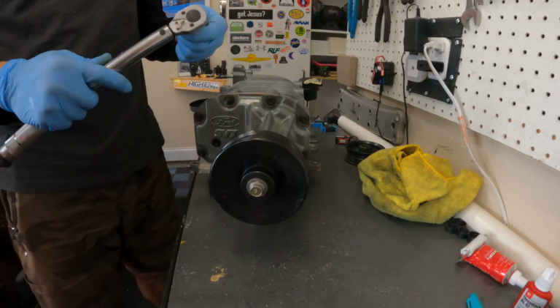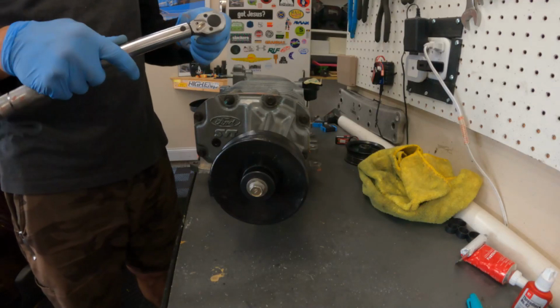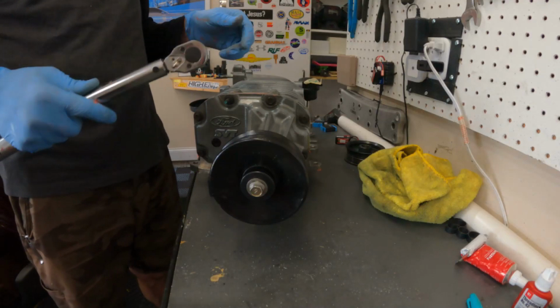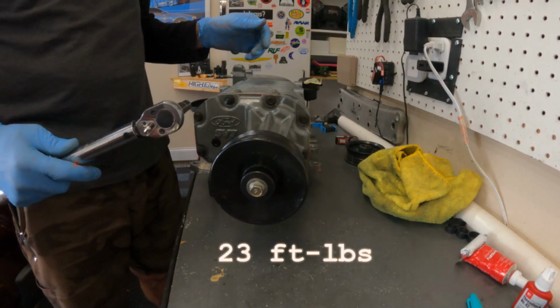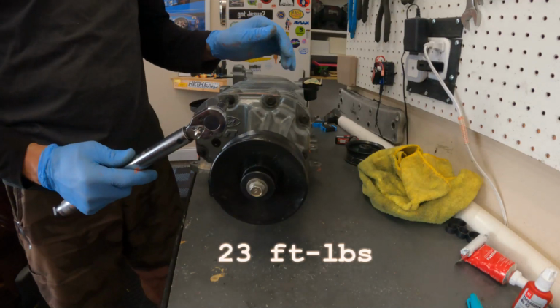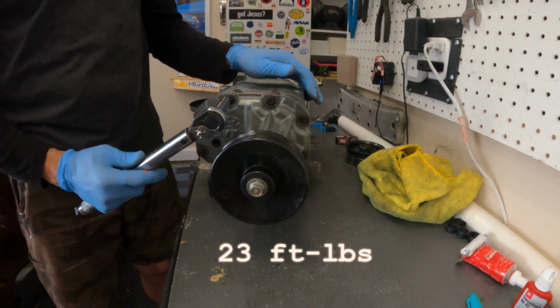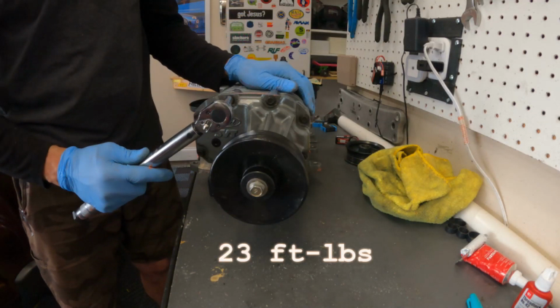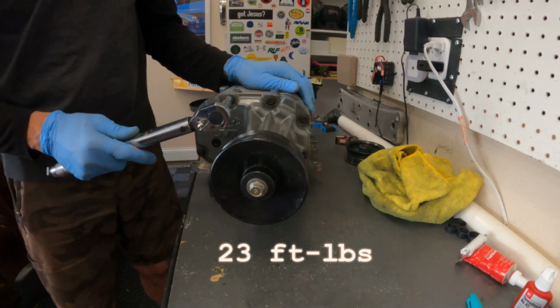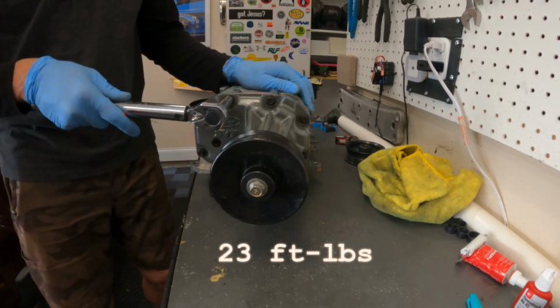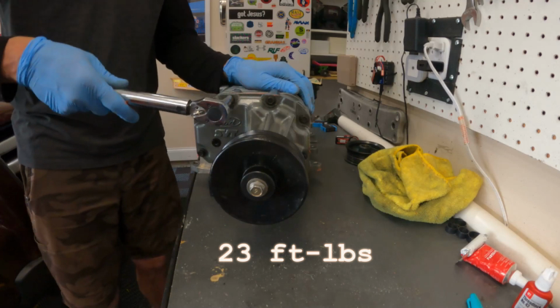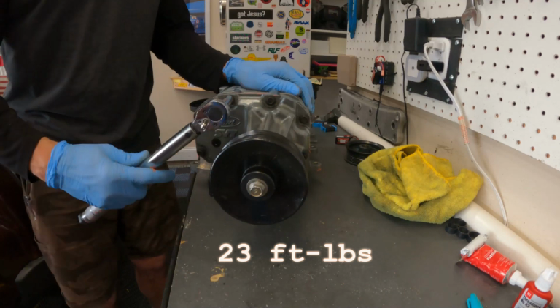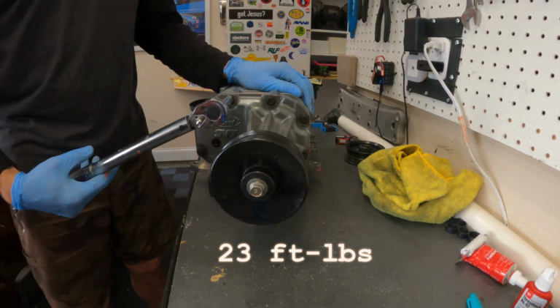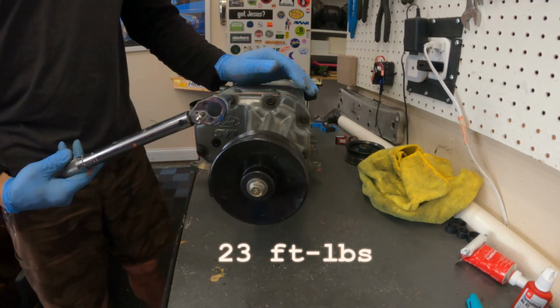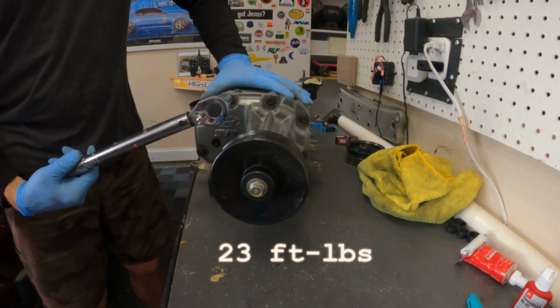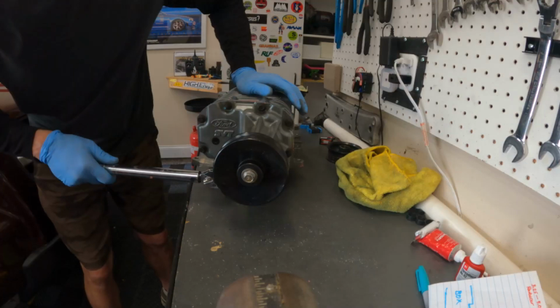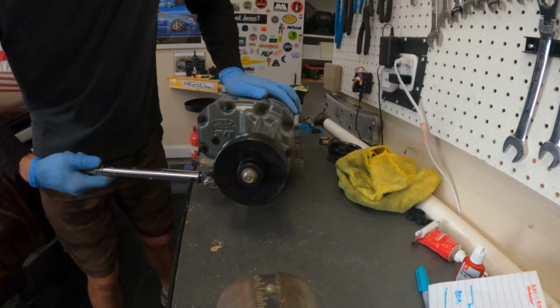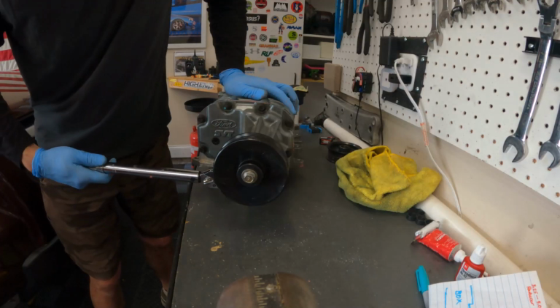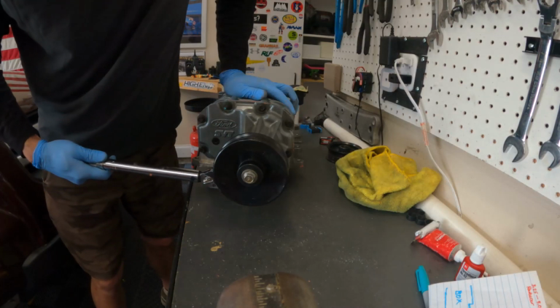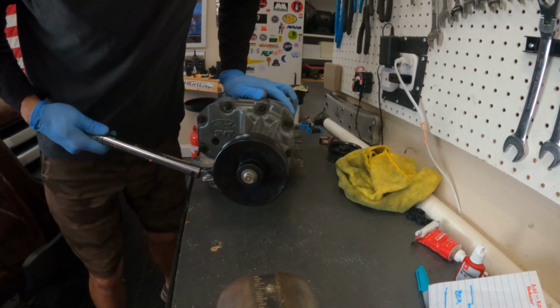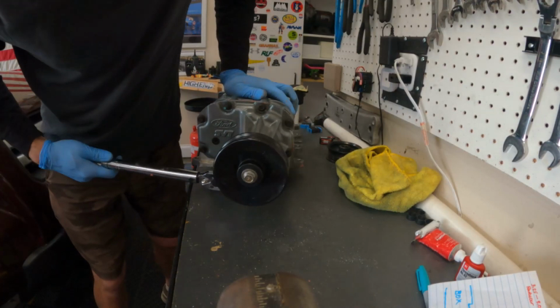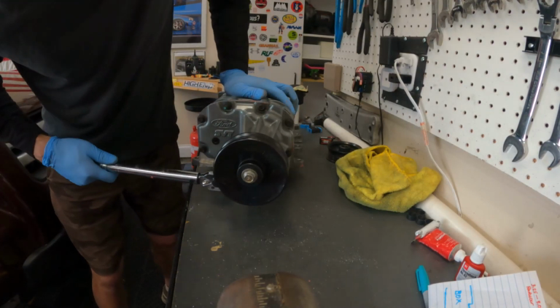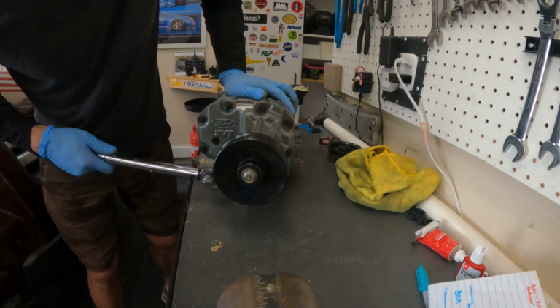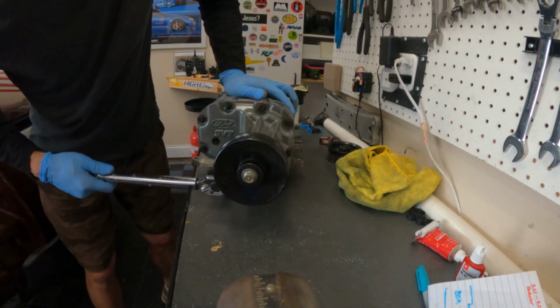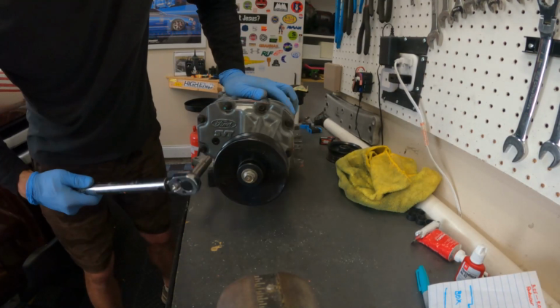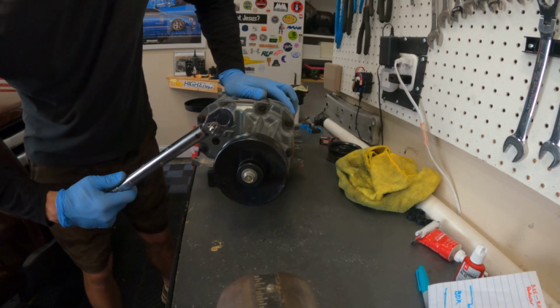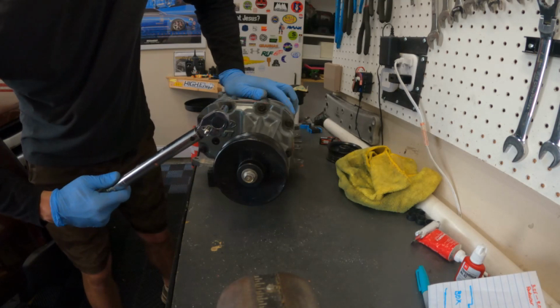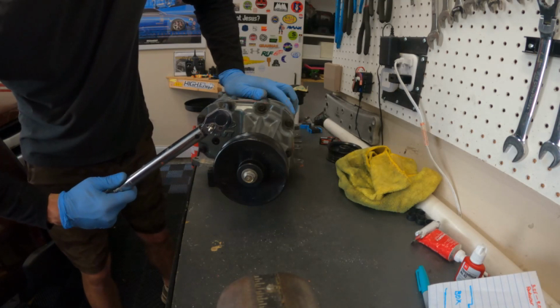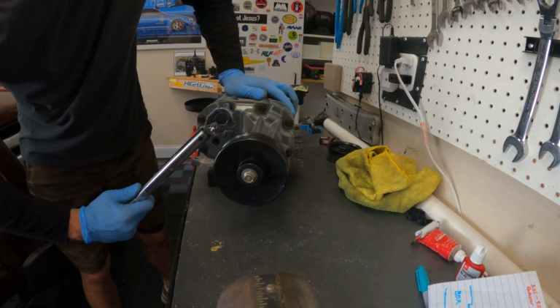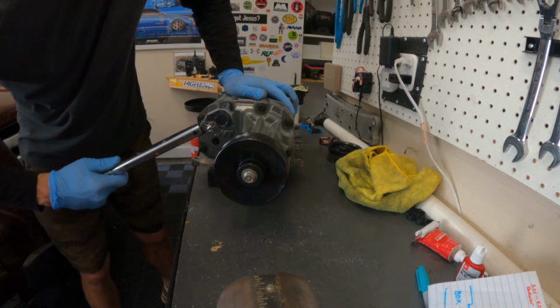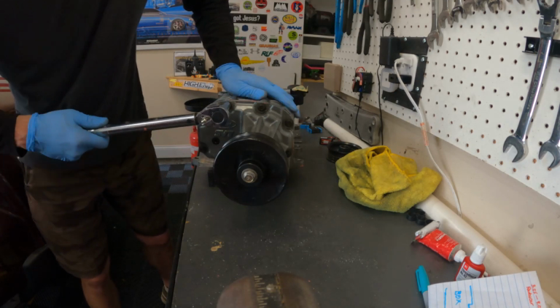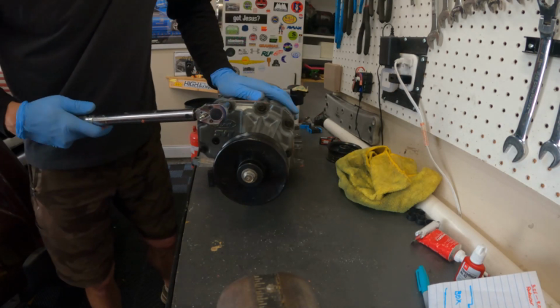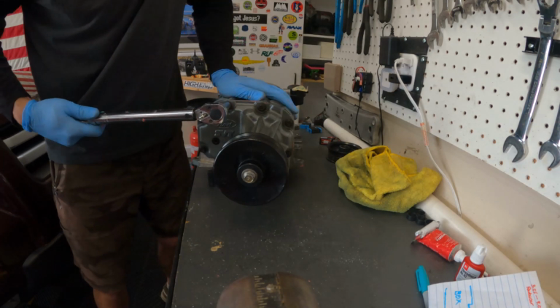Now set the torque wrench to 23 foot-pounds and do the same thing — torque sequence from the inside out.